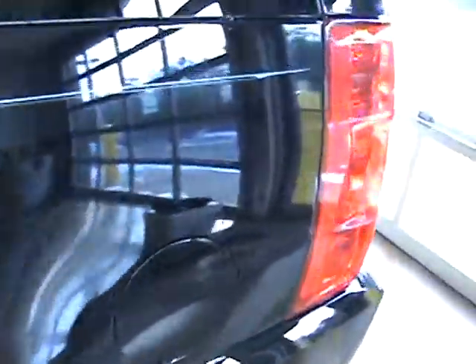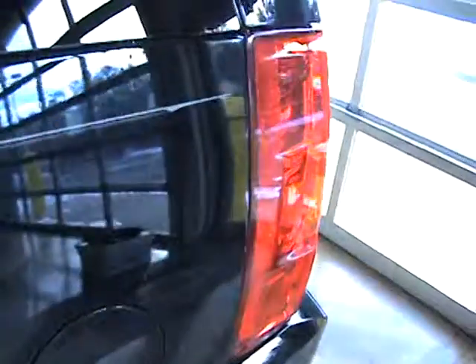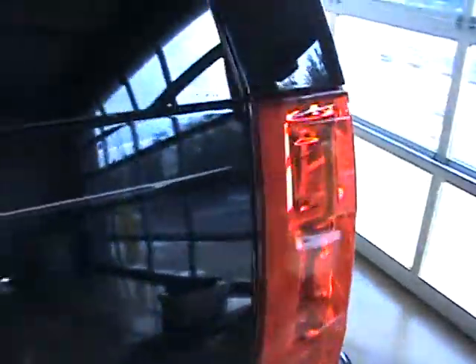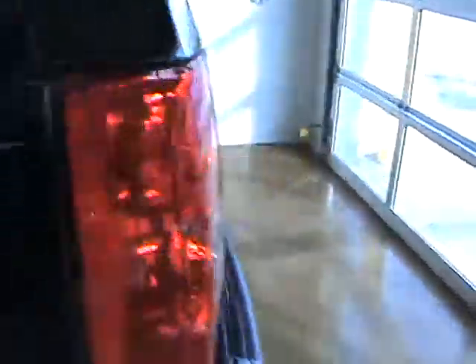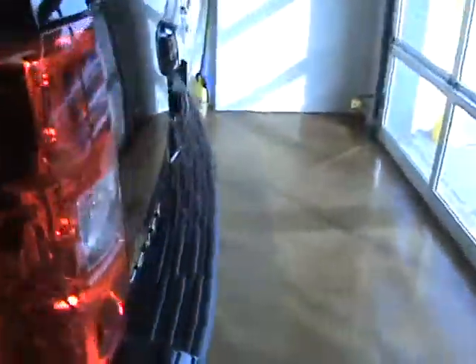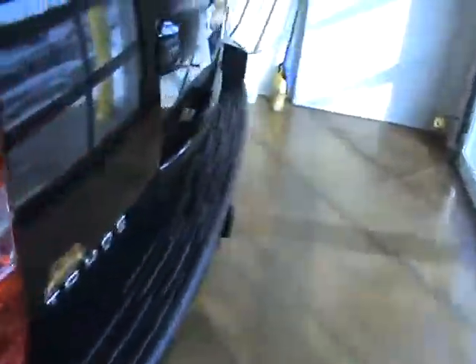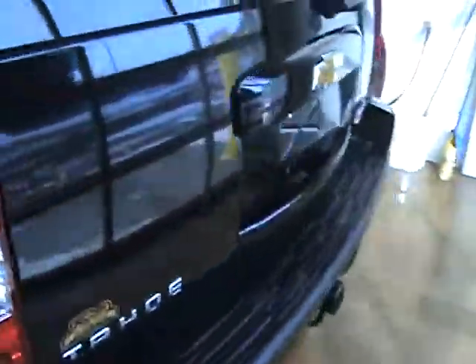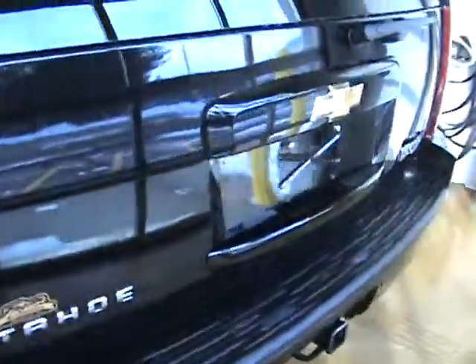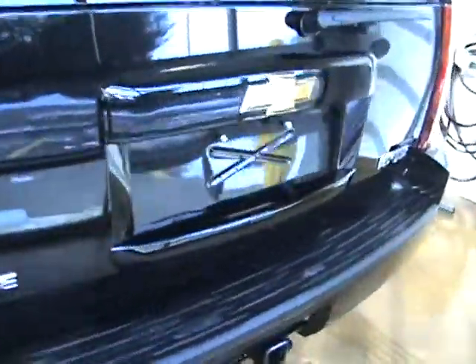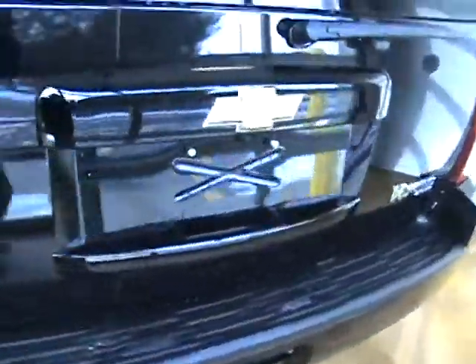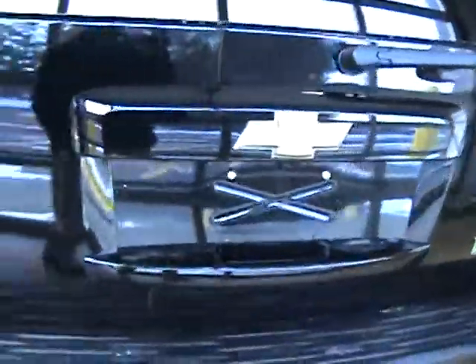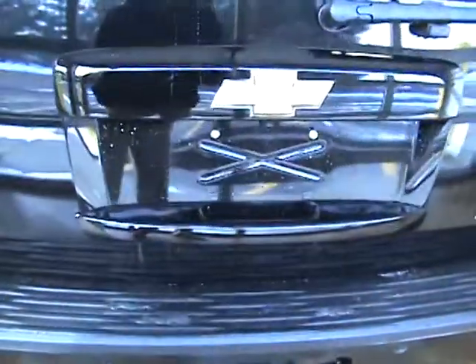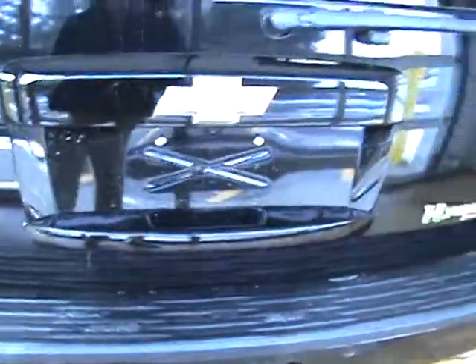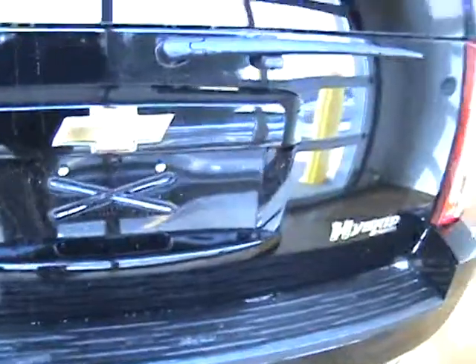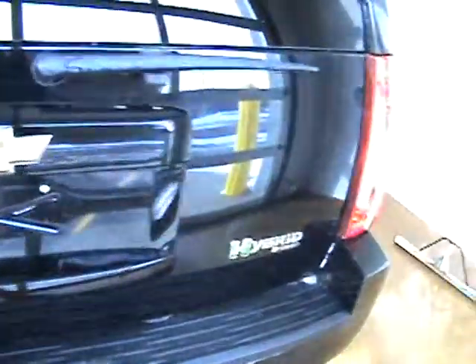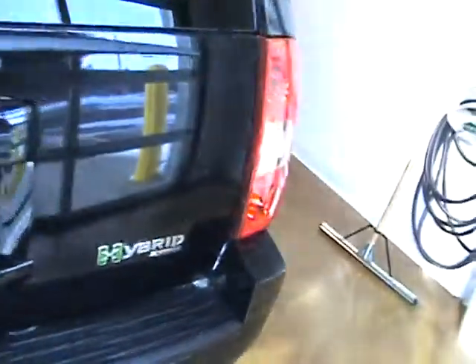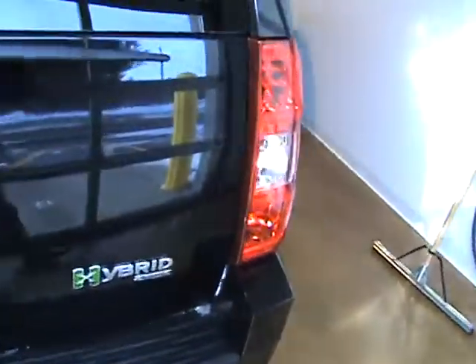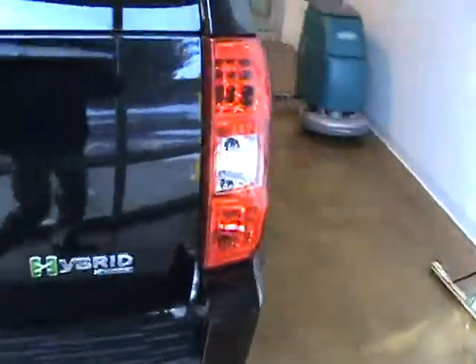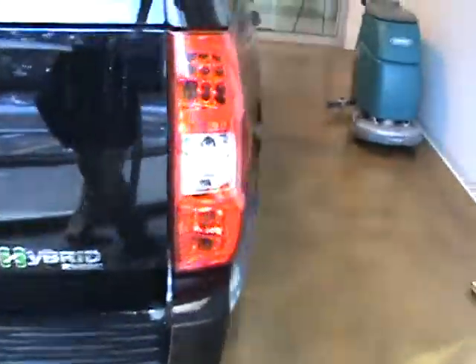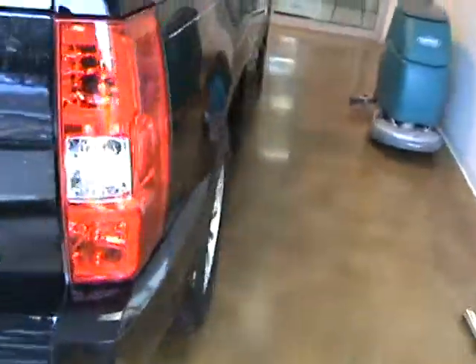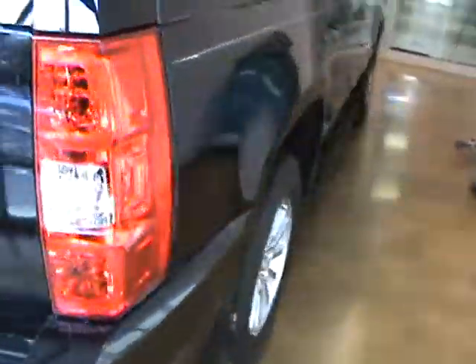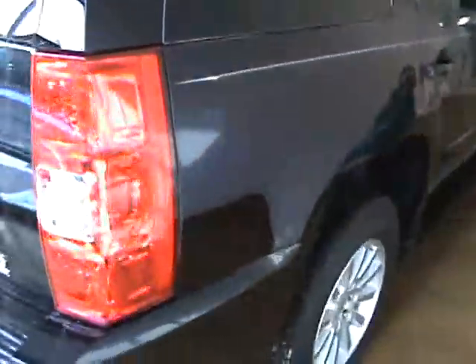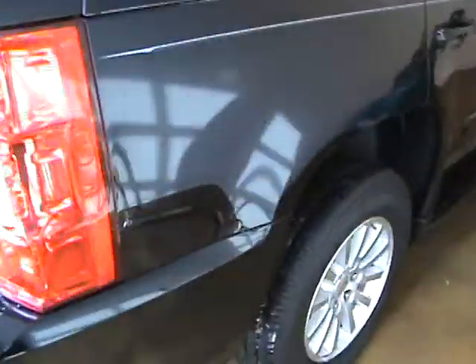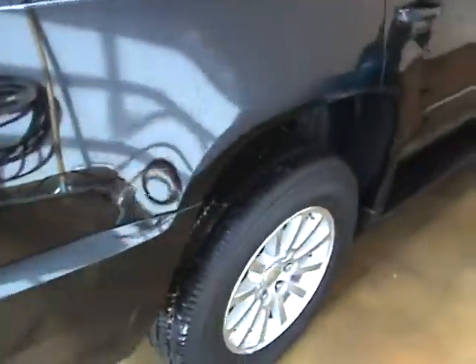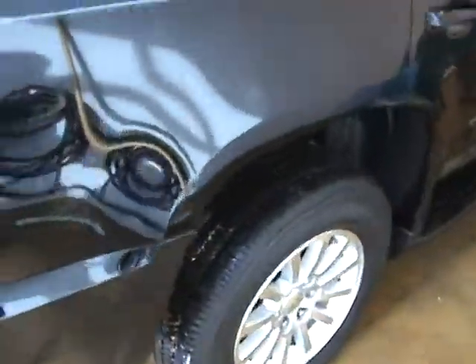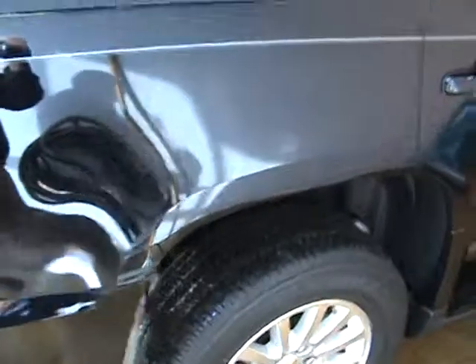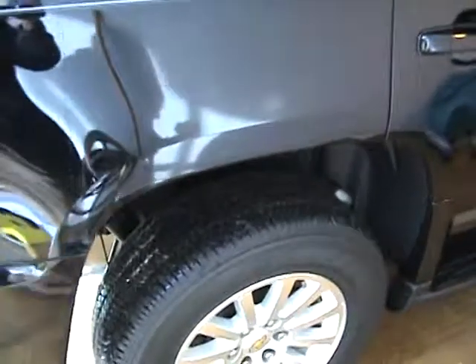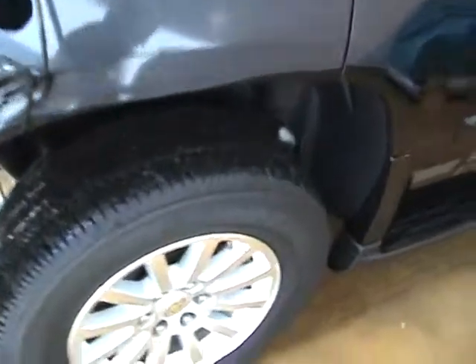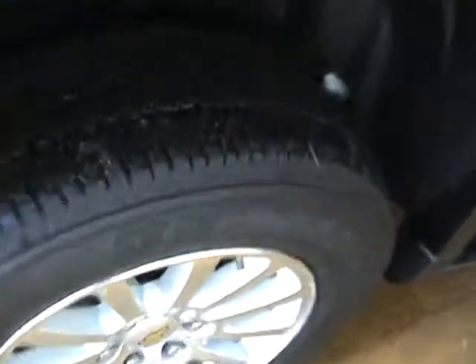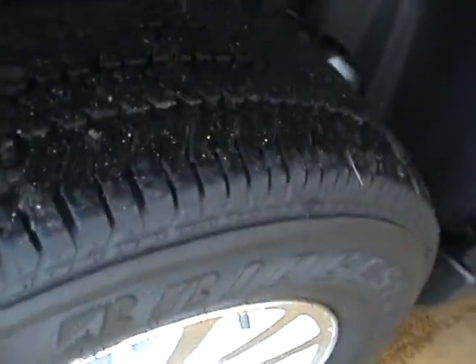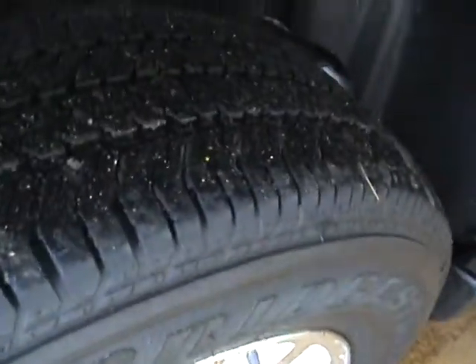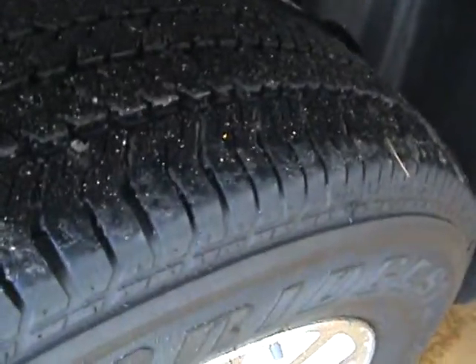As you can see, there are no dents or dings. I couldn't find any scratches — I just washed it. Still got some water and ice on it, but there's your tire tread.